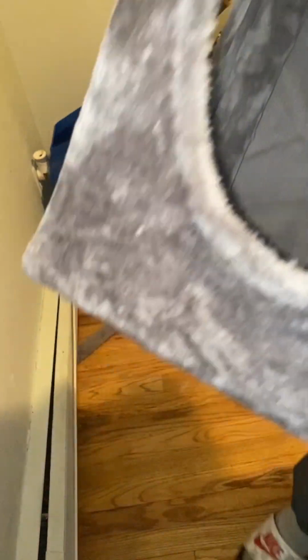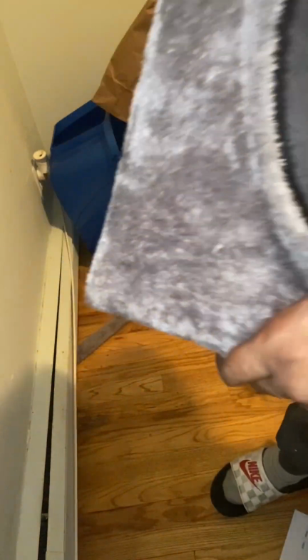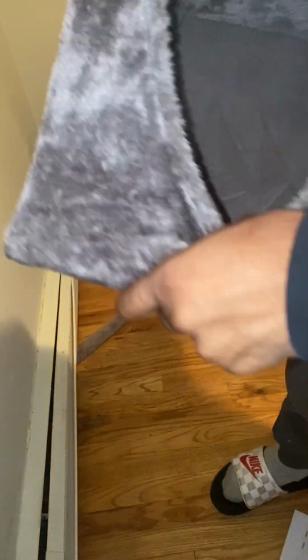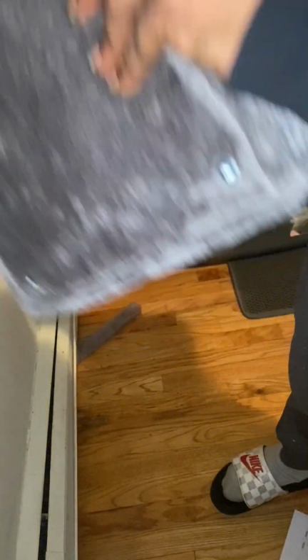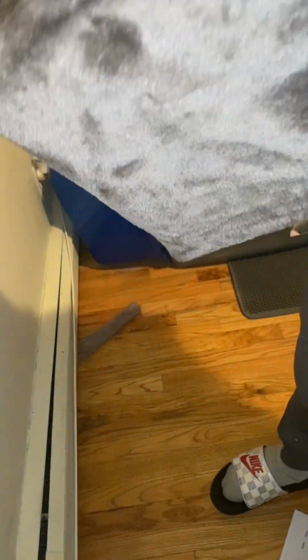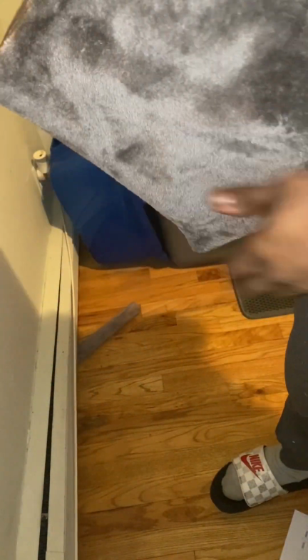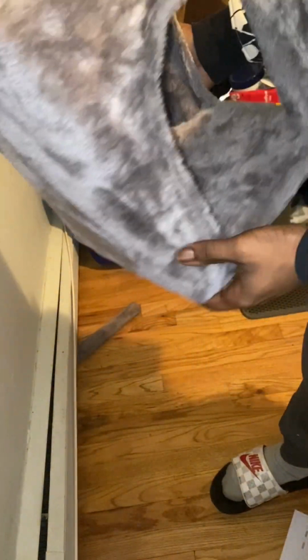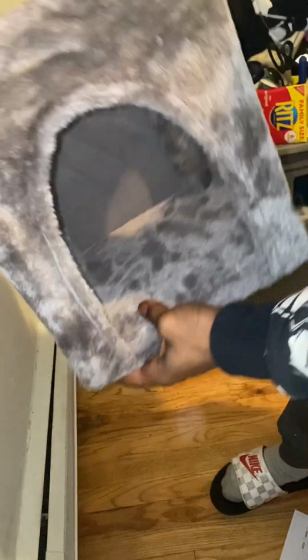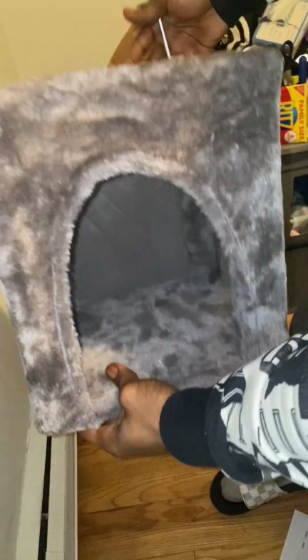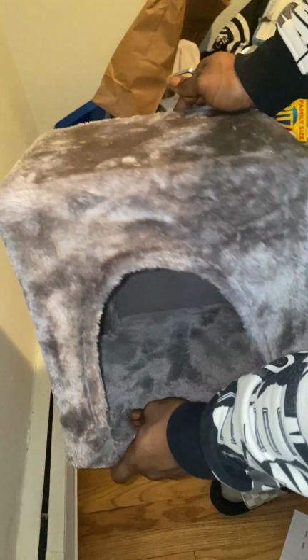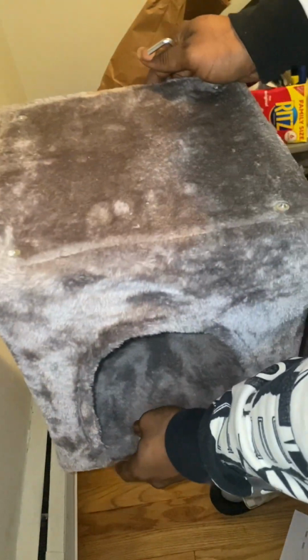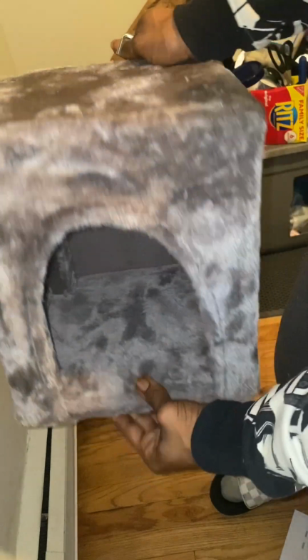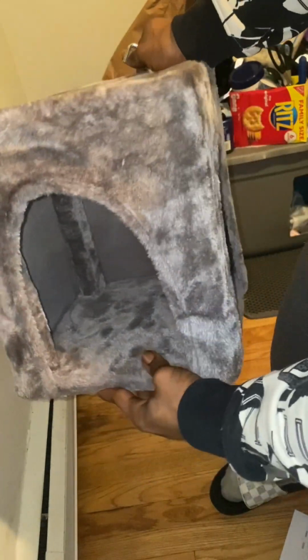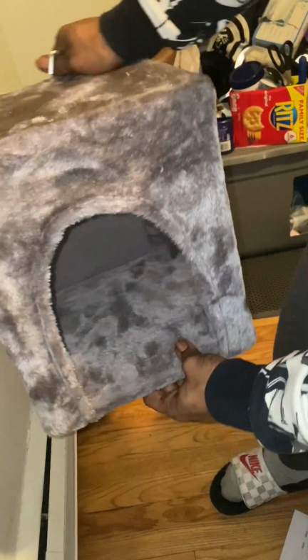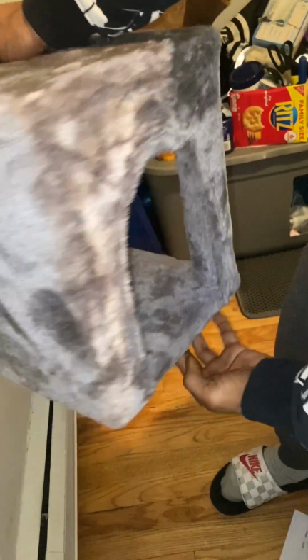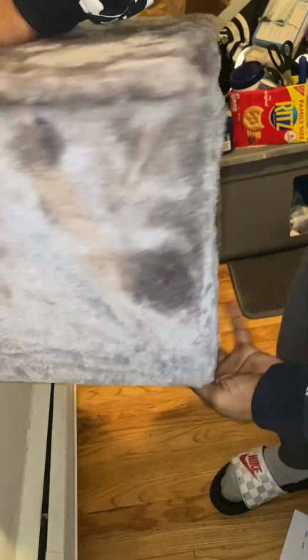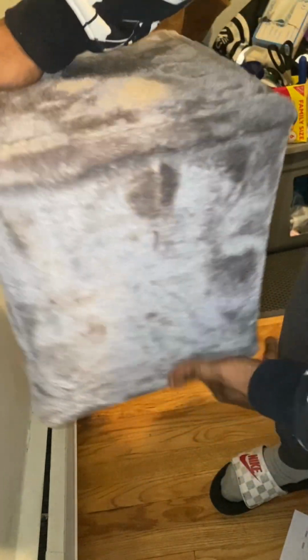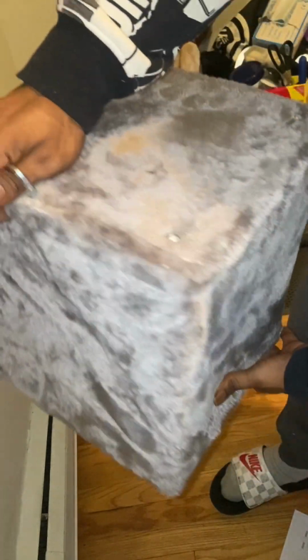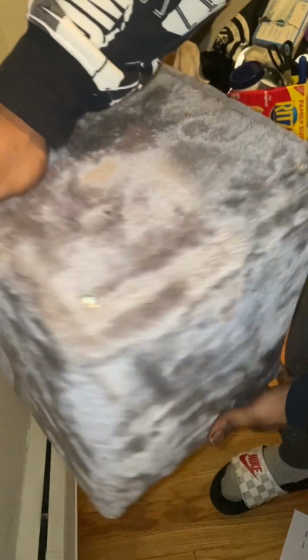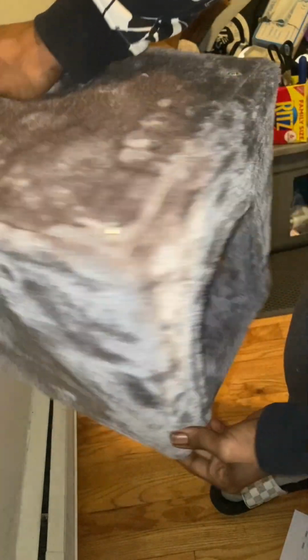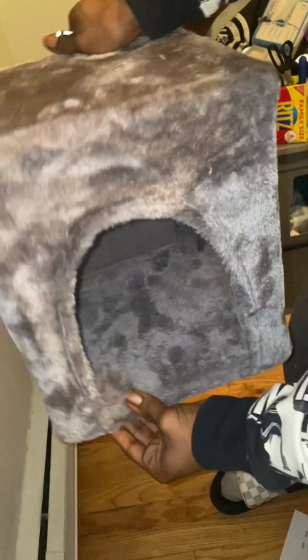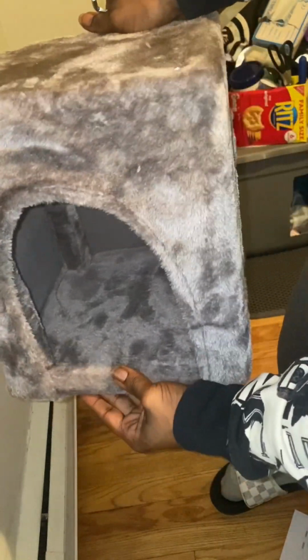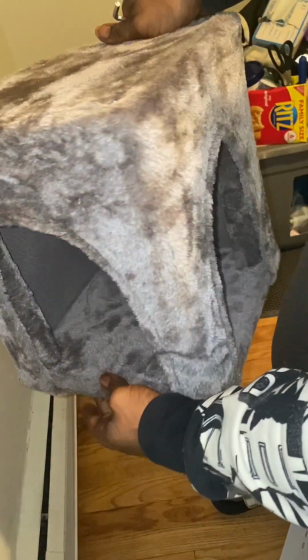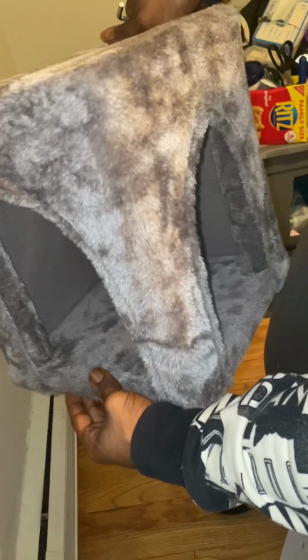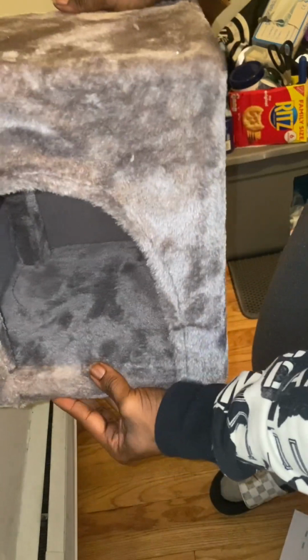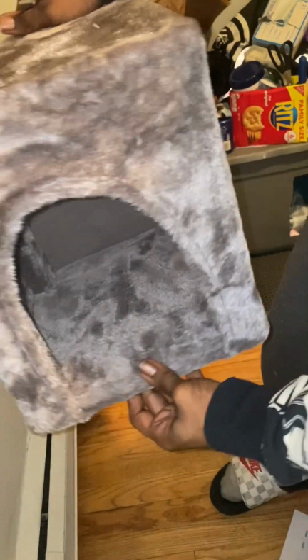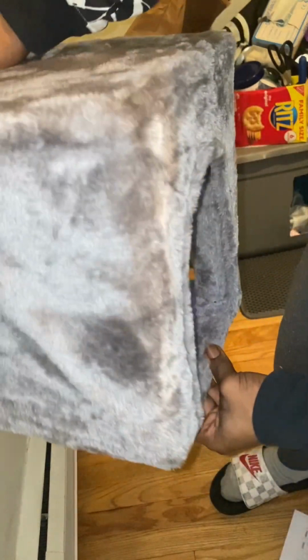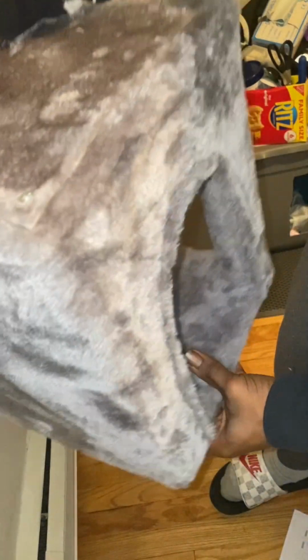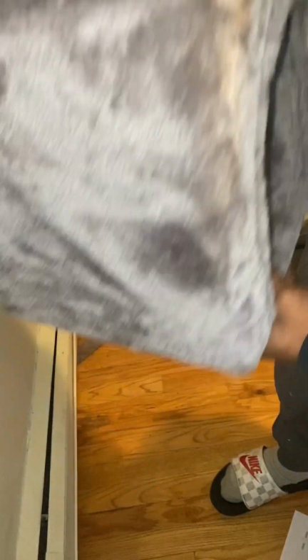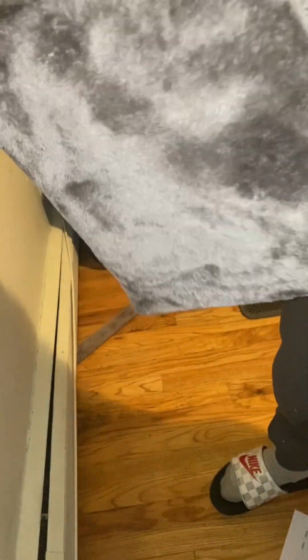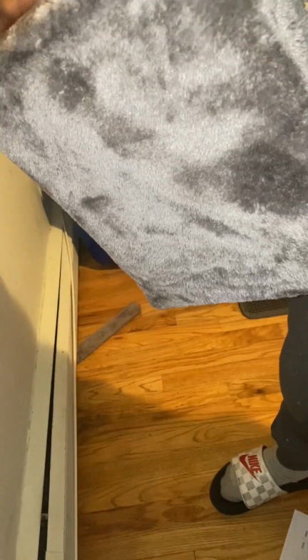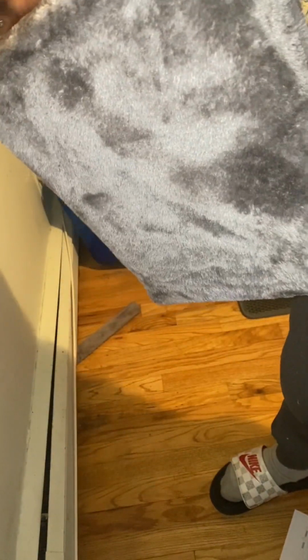All right YouTube, I got the first little piece done for the cat and we're gonna get right back into this video with the next part.